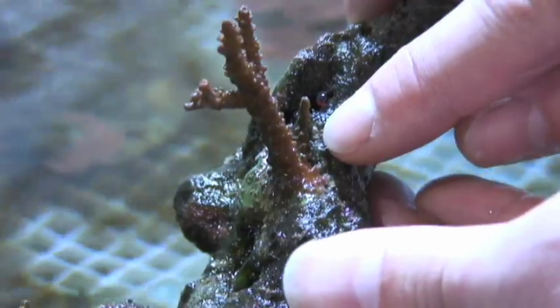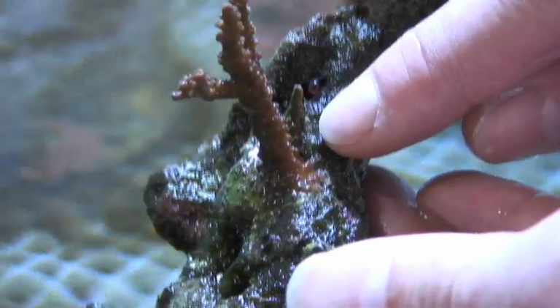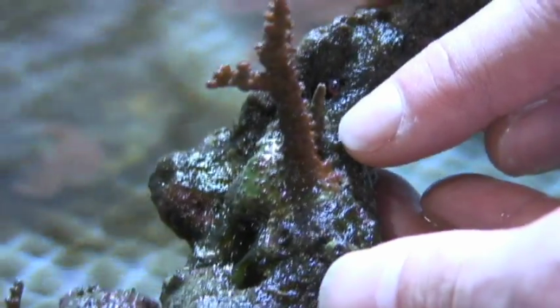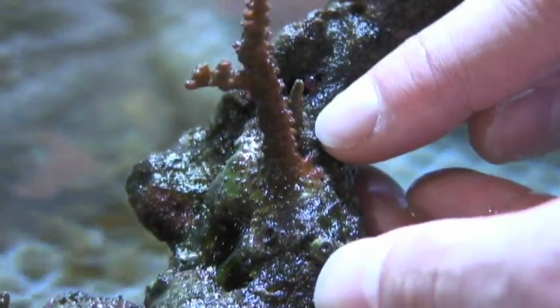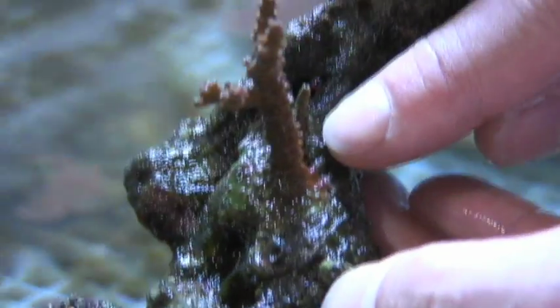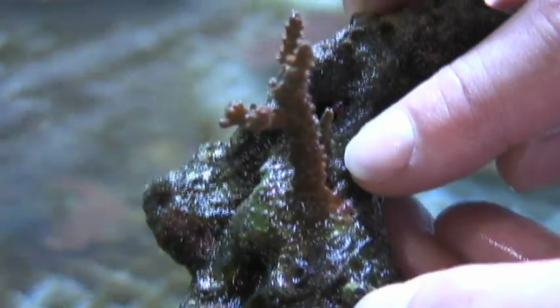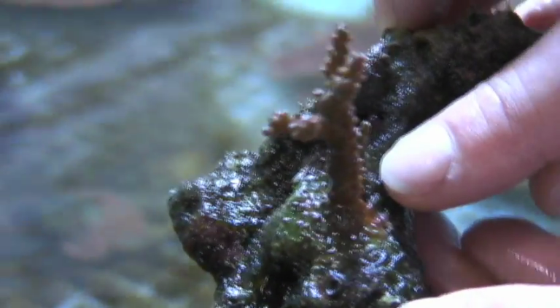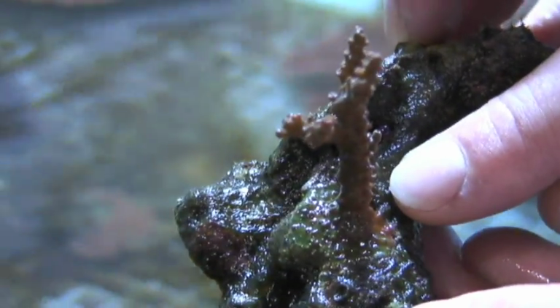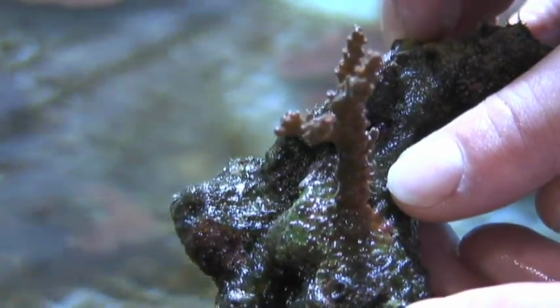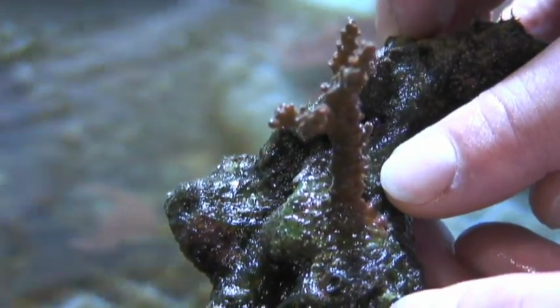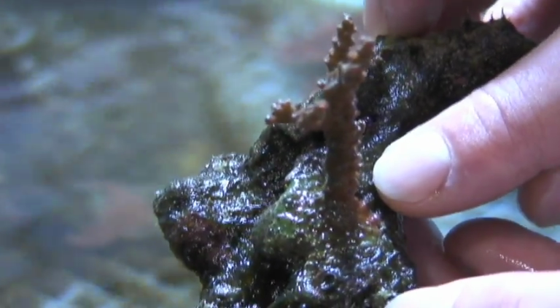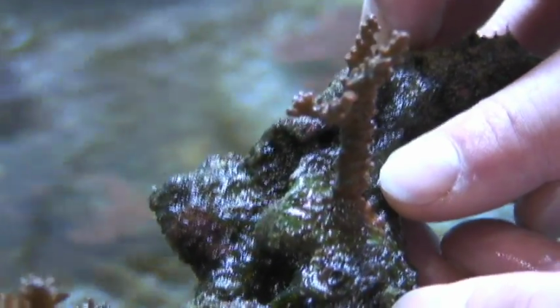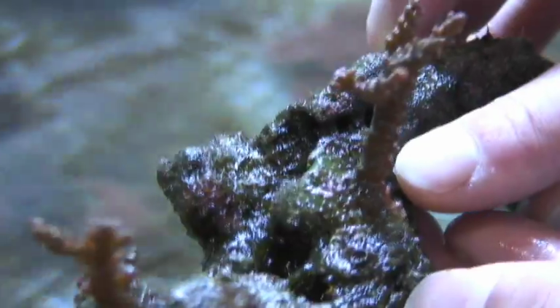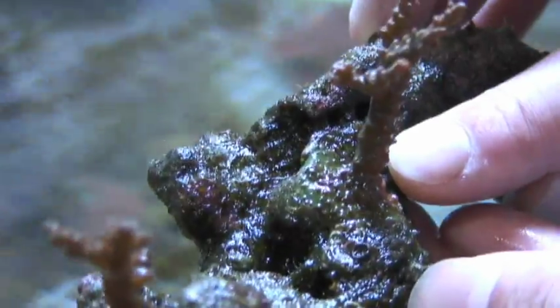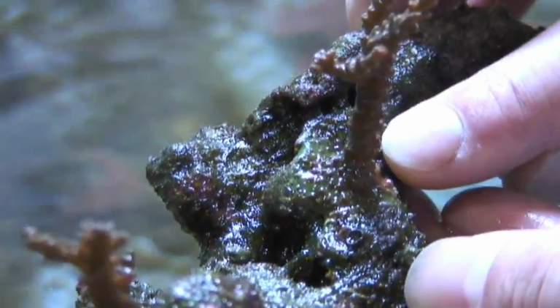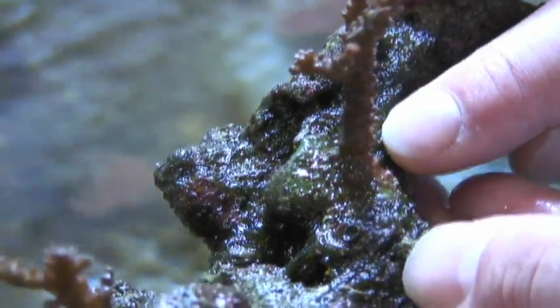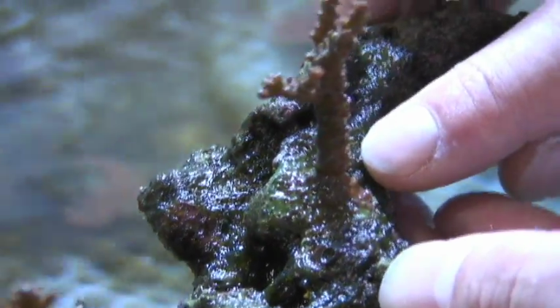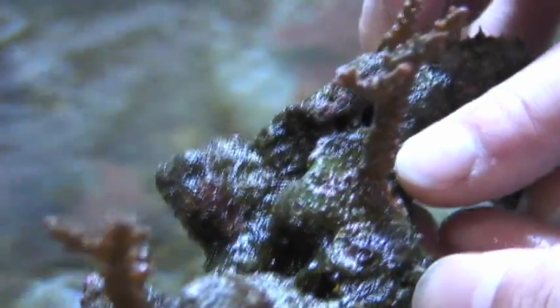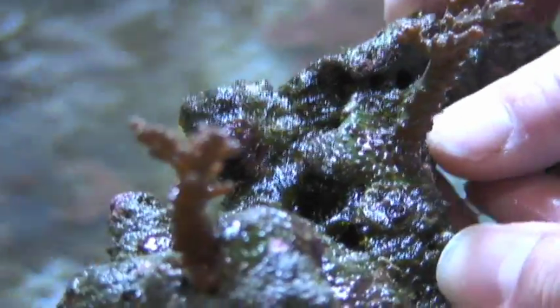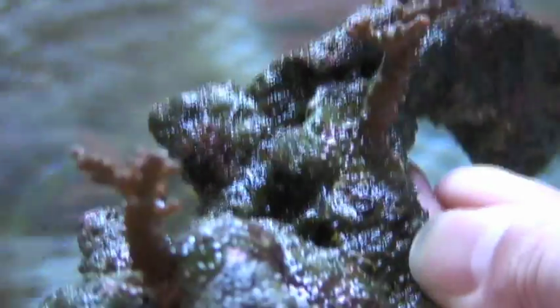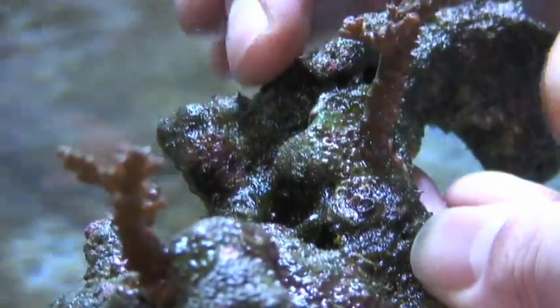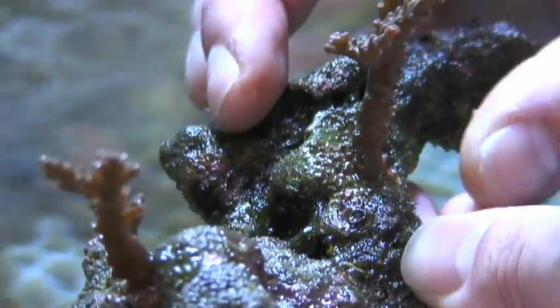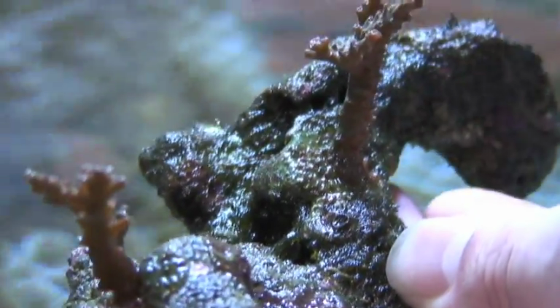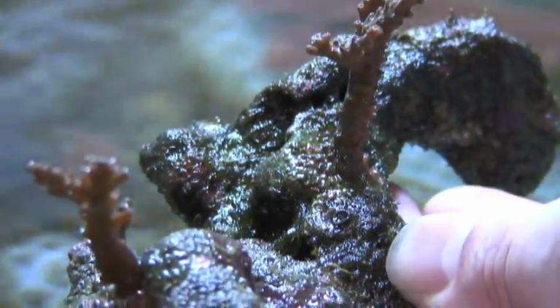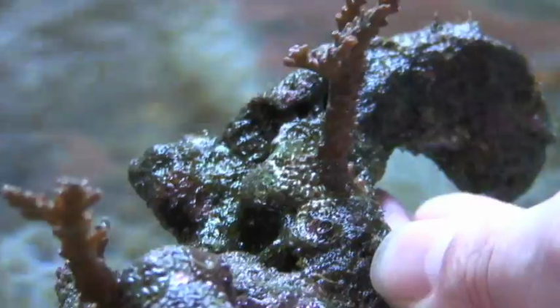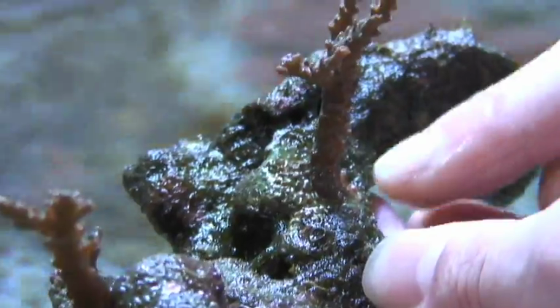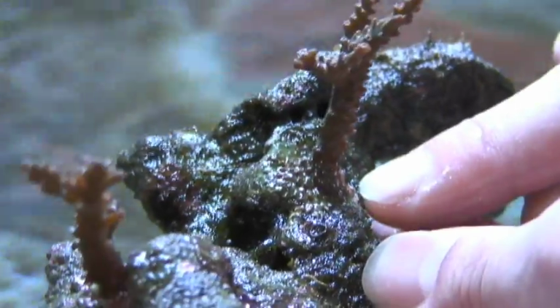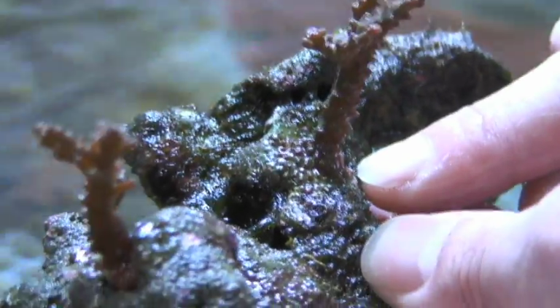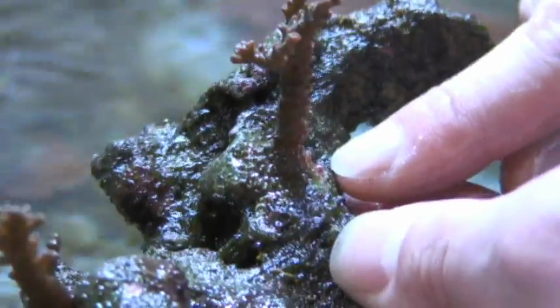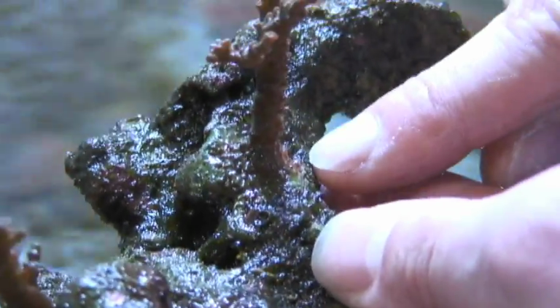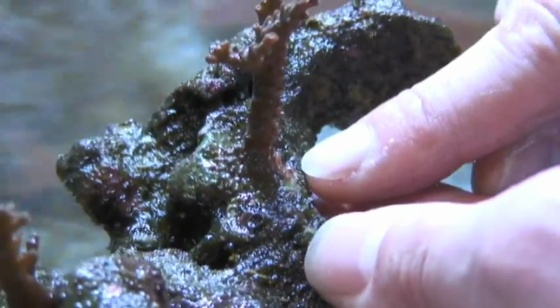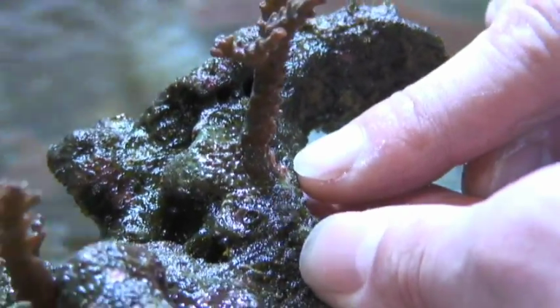You can see that while the growth is fairly slow — this has been glued on here for several months — it is starting to grow out, and it's already overgrown all the superglue that we used to attach it to the rock.